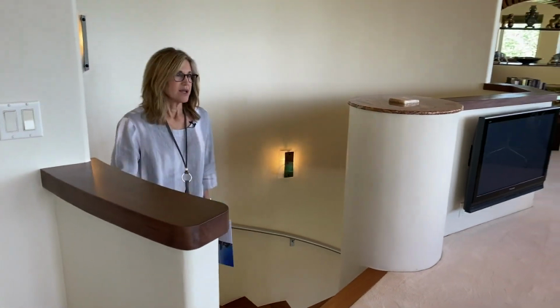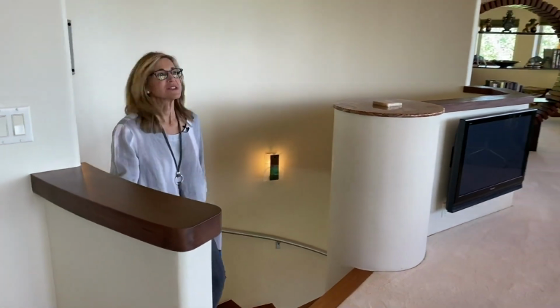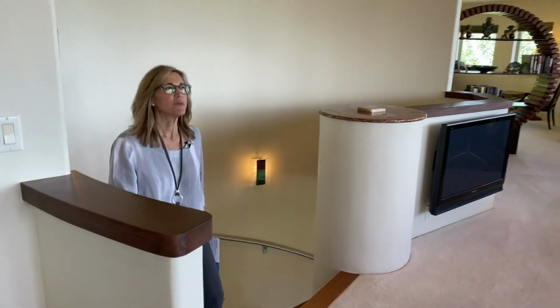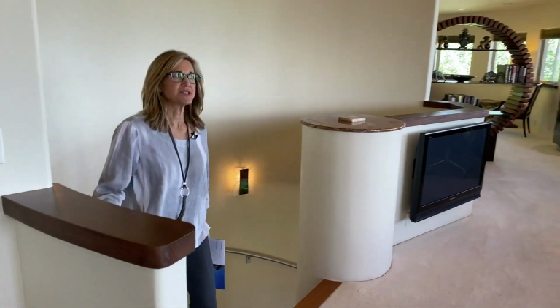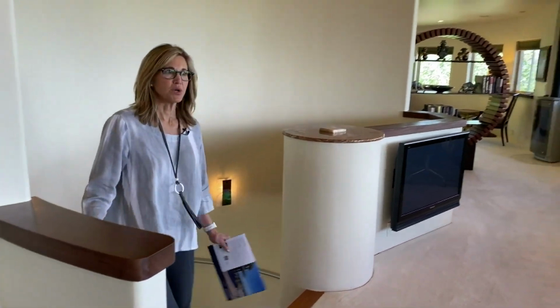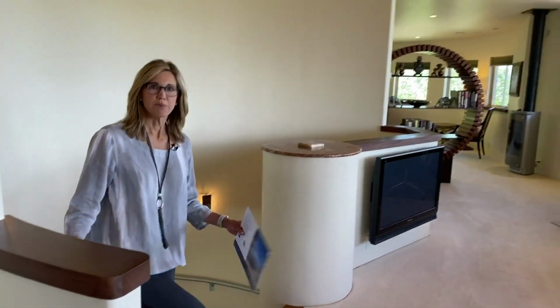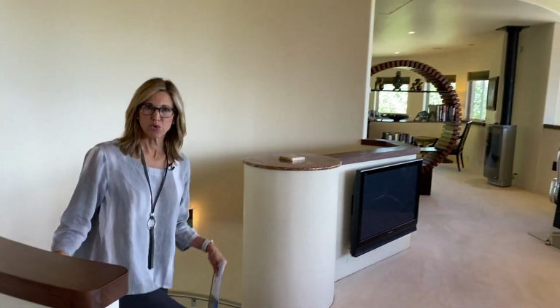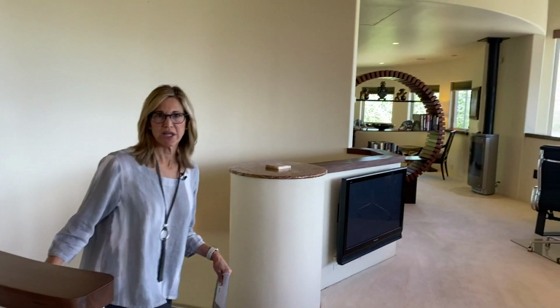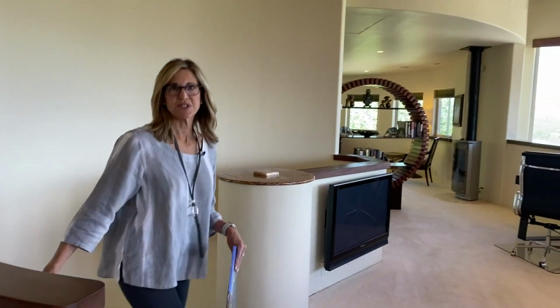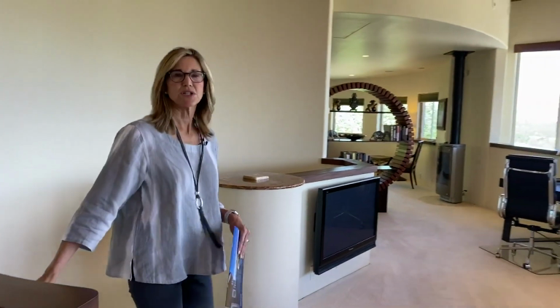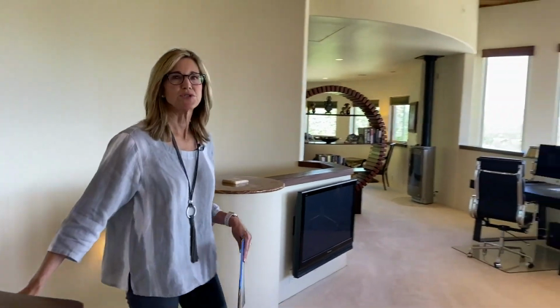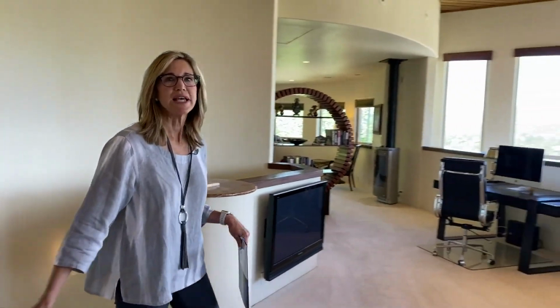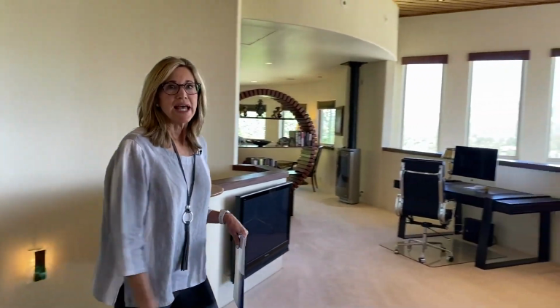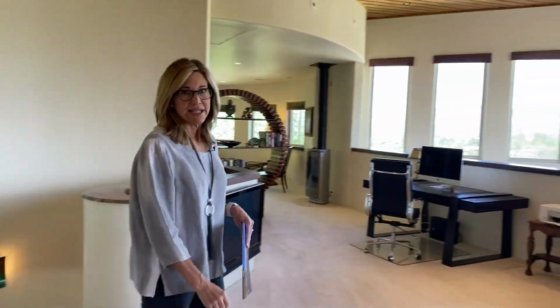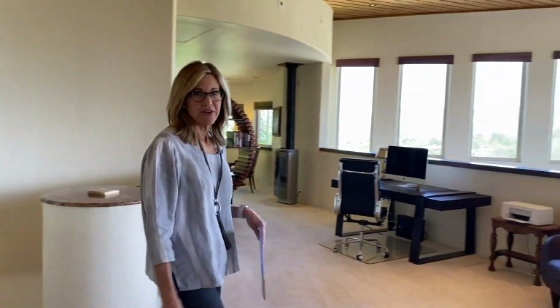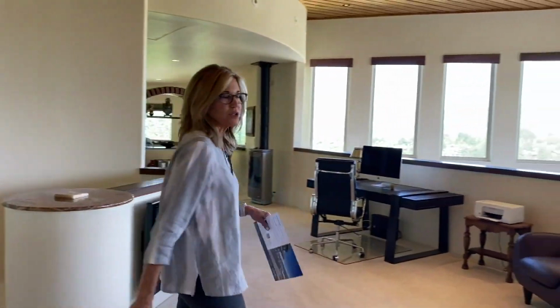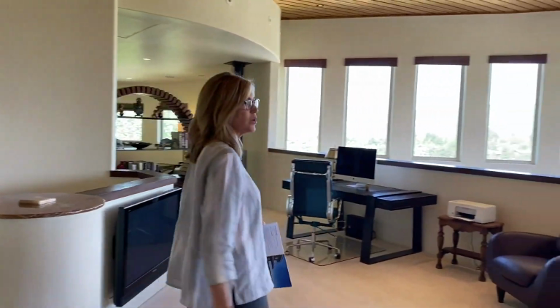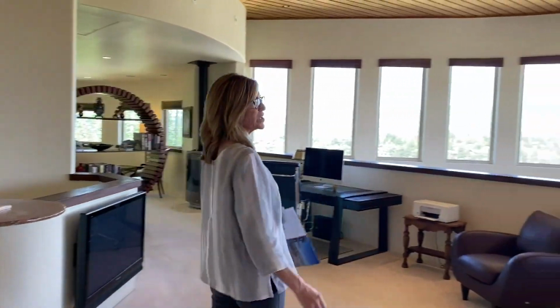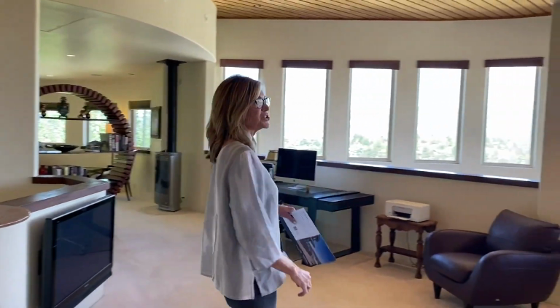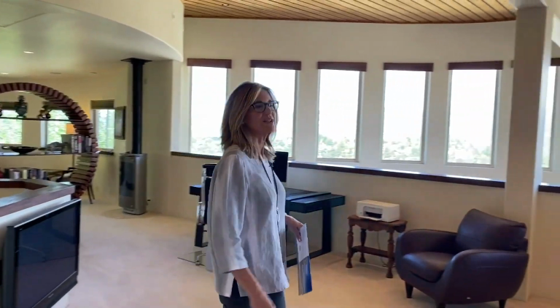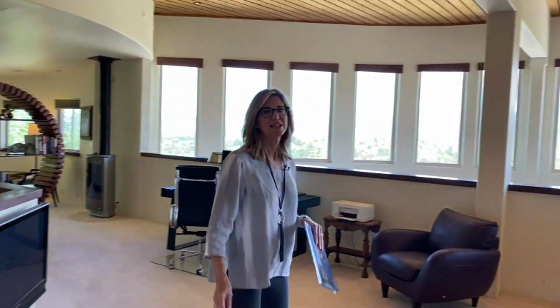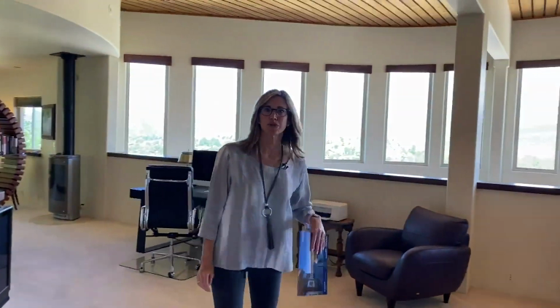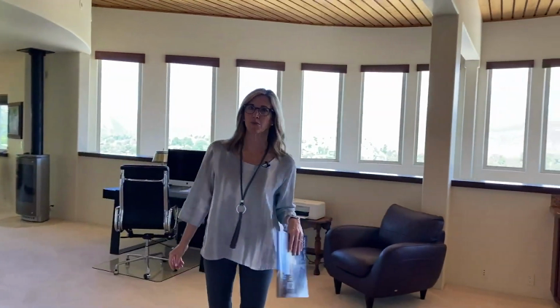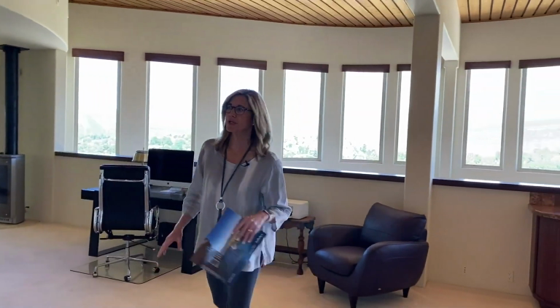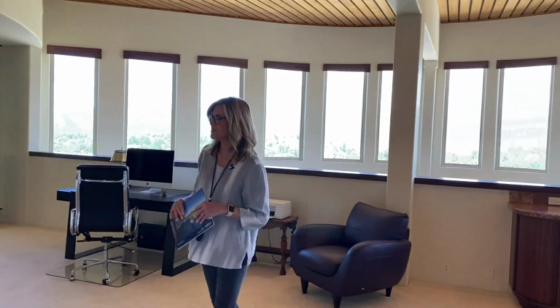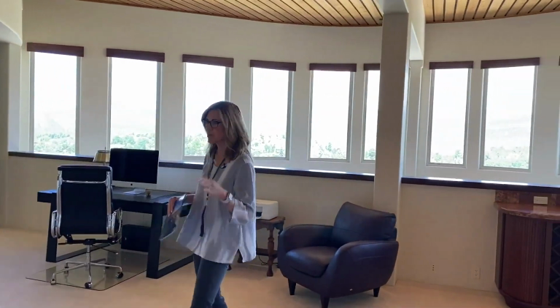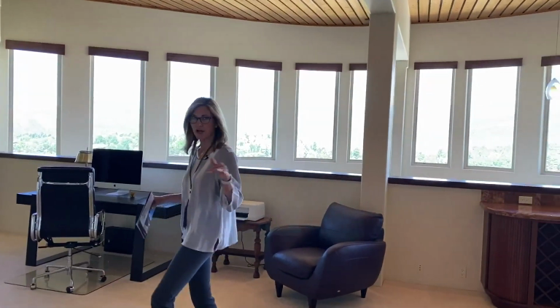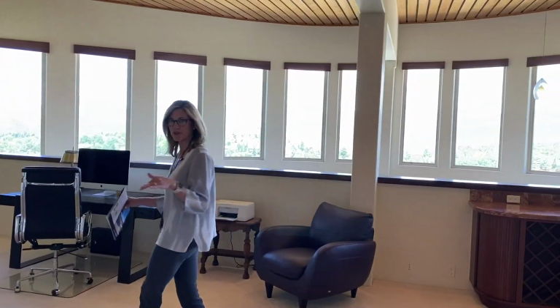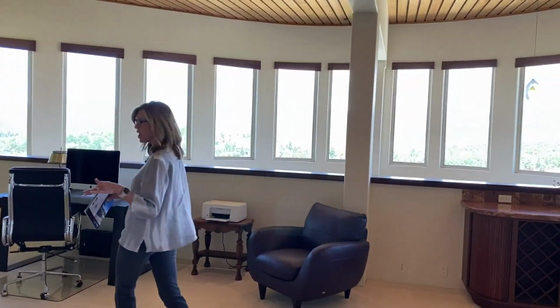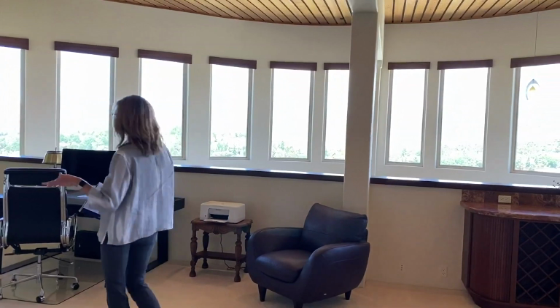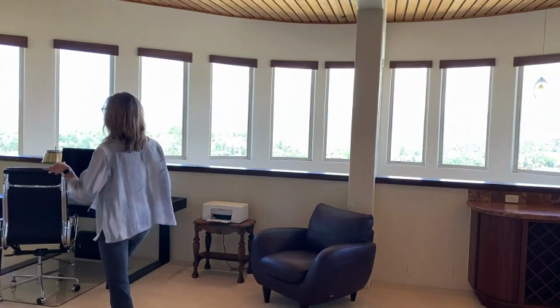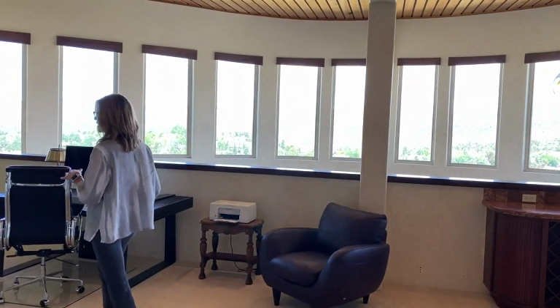This home, being three levels, also includes an elevator, which is really important. It comes right off the garage area.